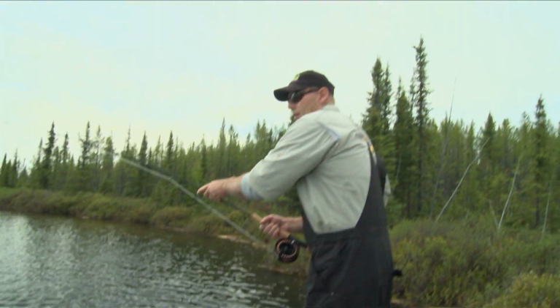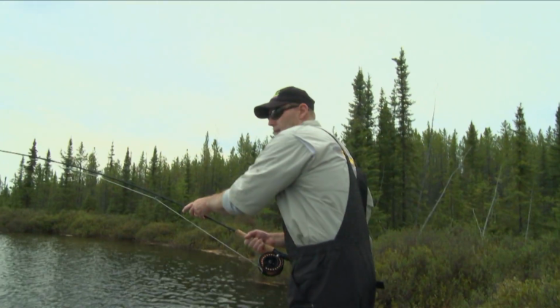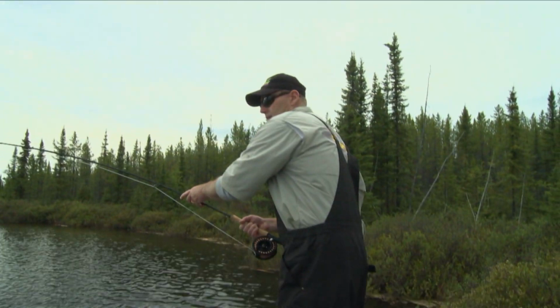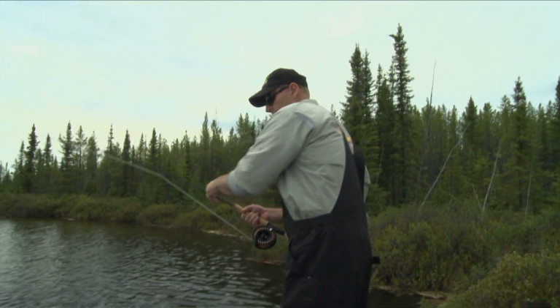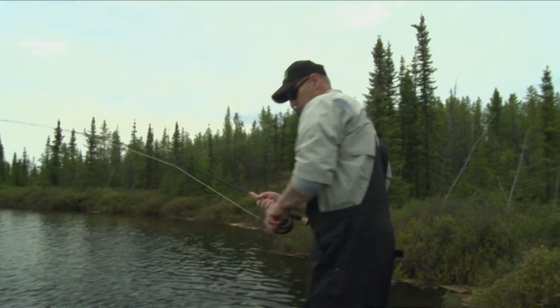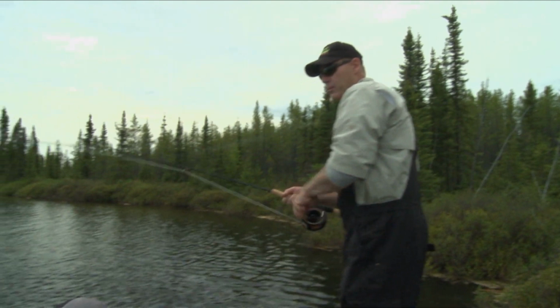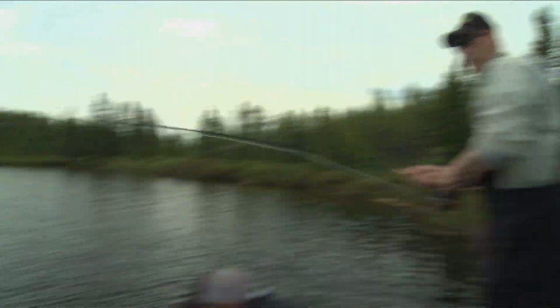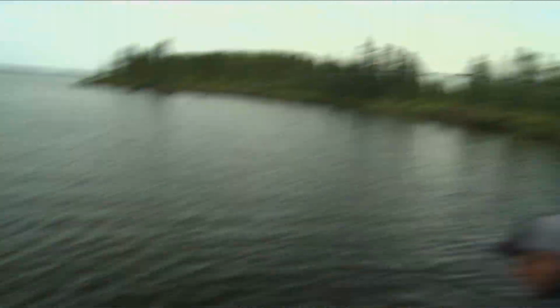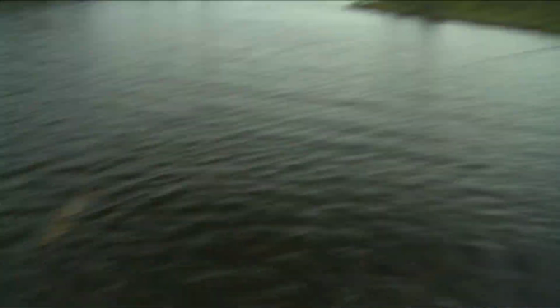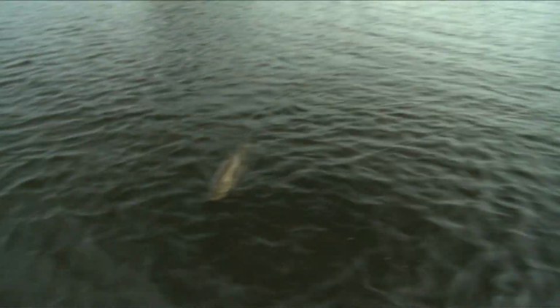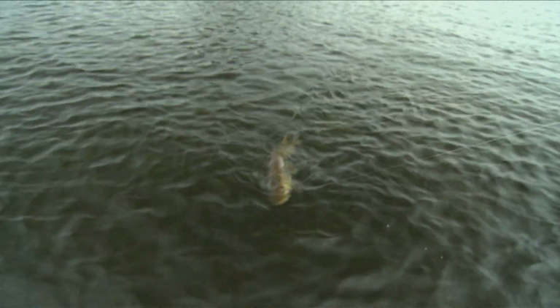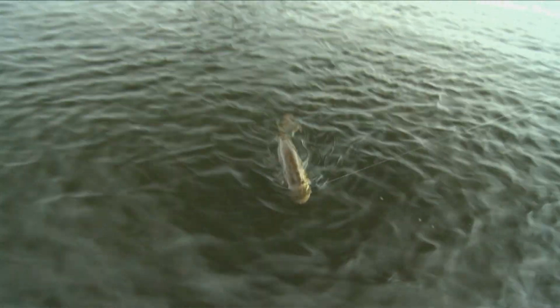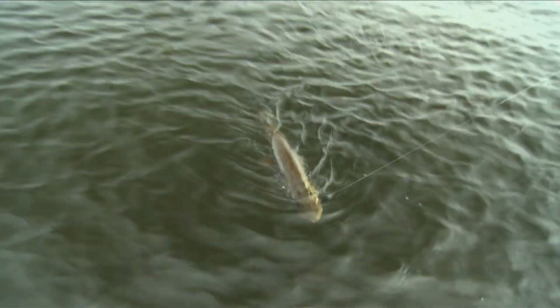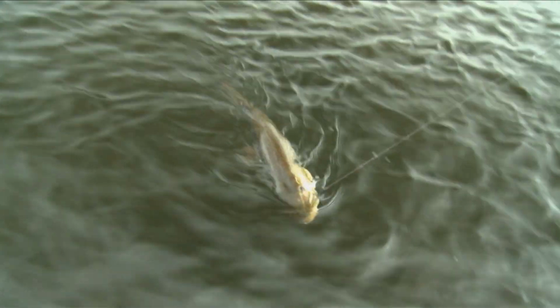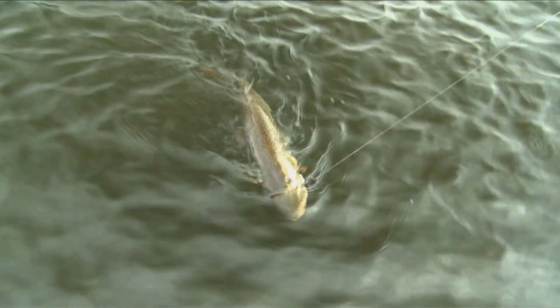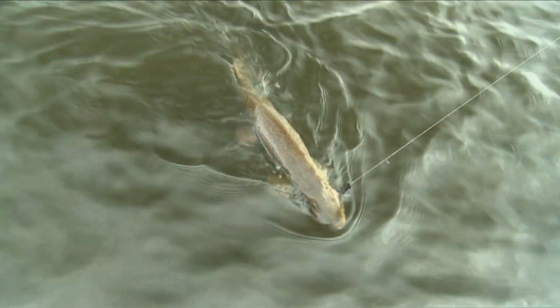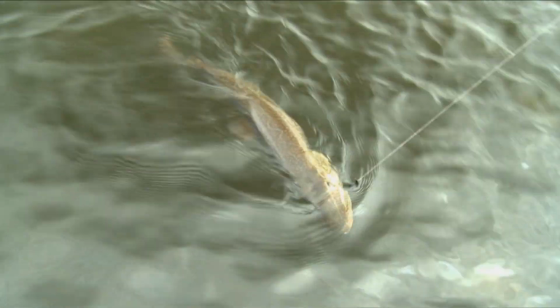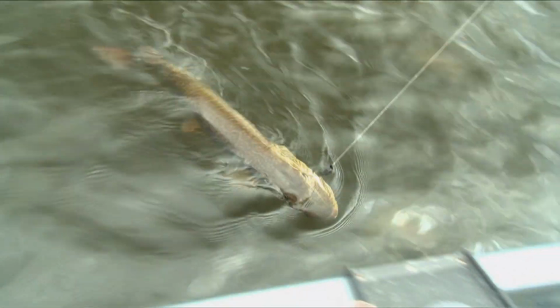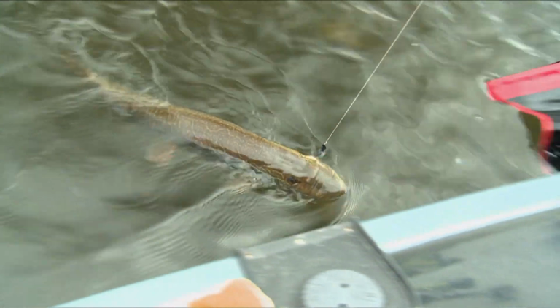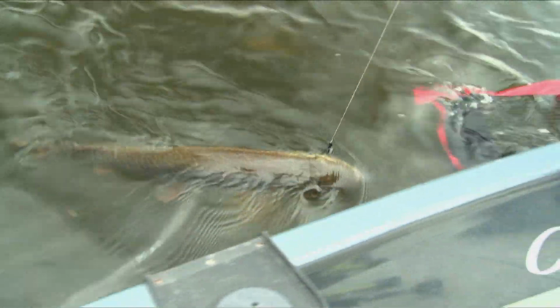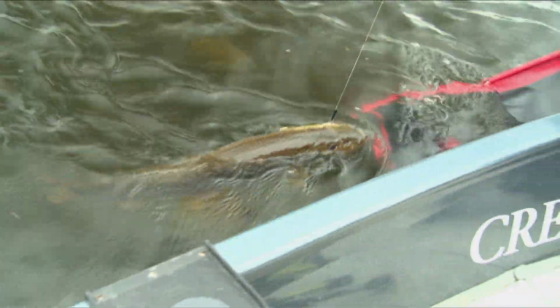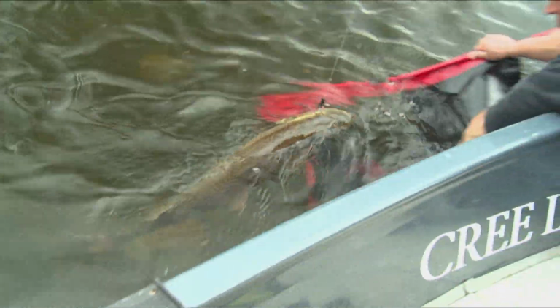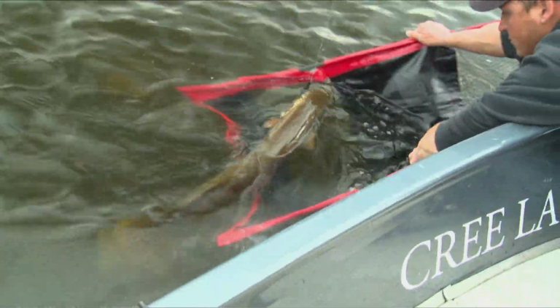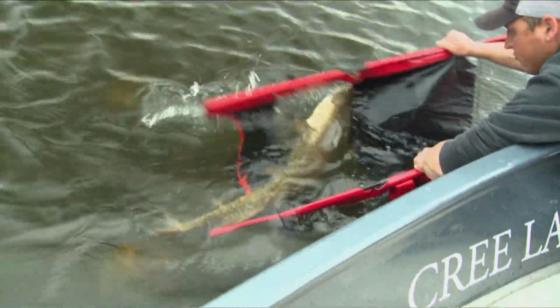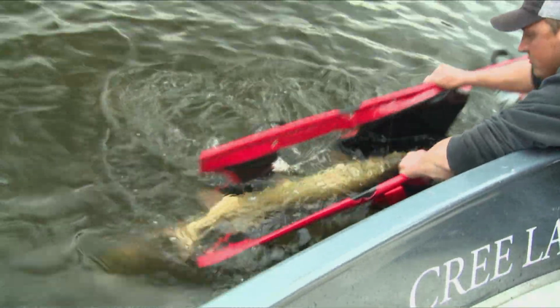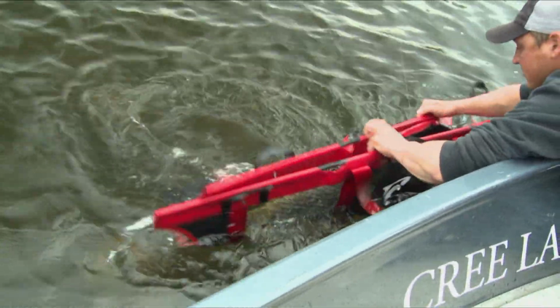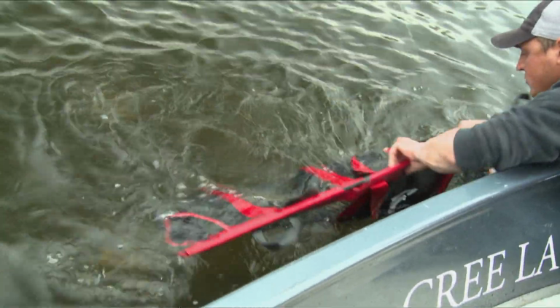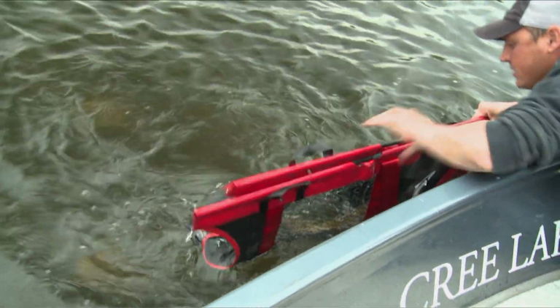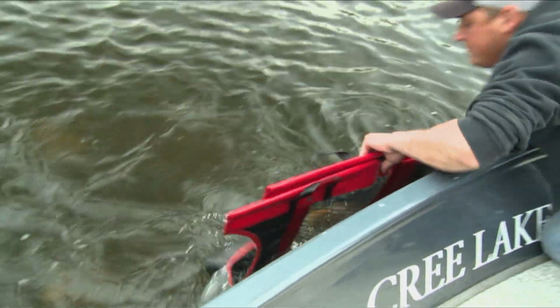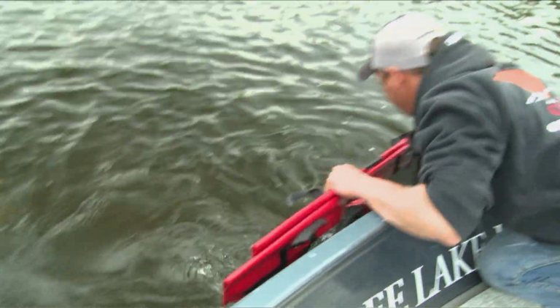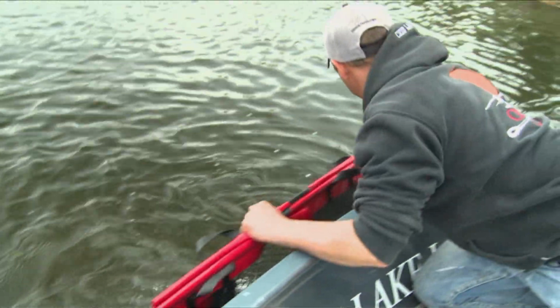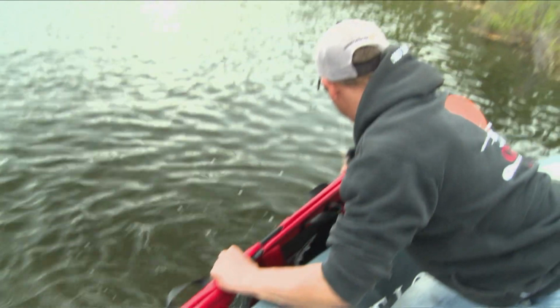Superb fish. The only thing is, it's nice to have a boat to yourself with the fly fishing. You can't have two or three people trying to do this at the same time. Thank you, sir. You bet. Get some line.